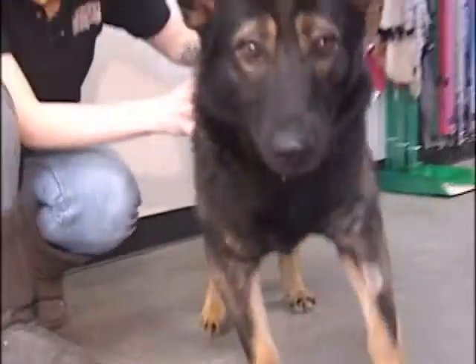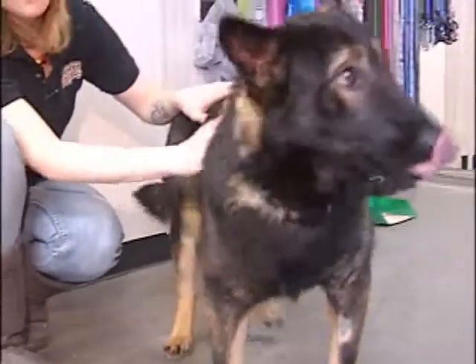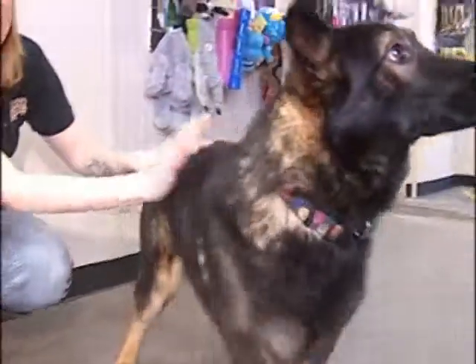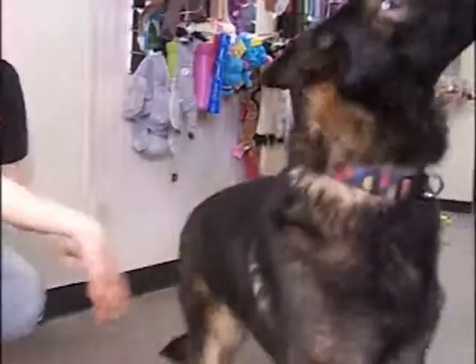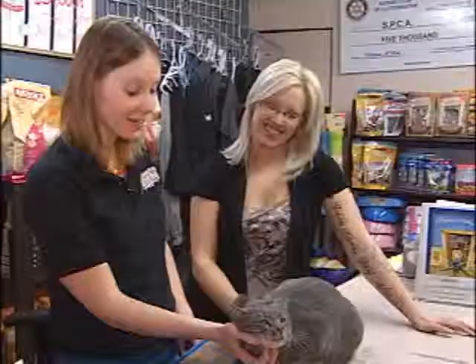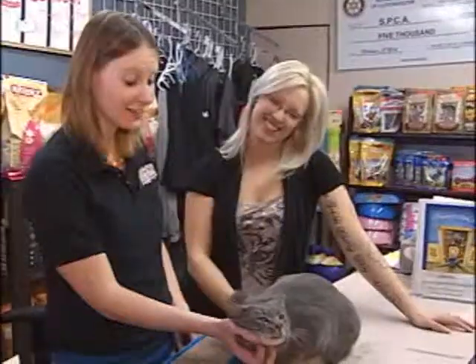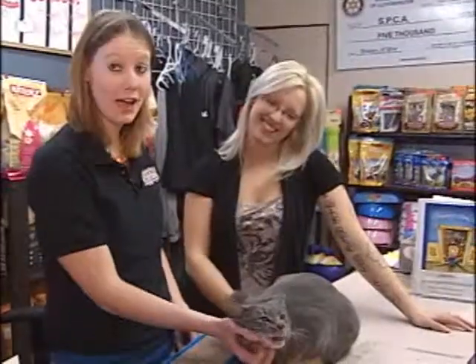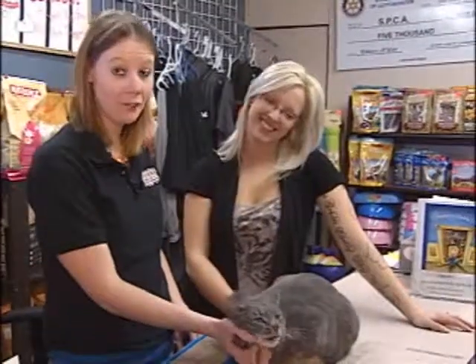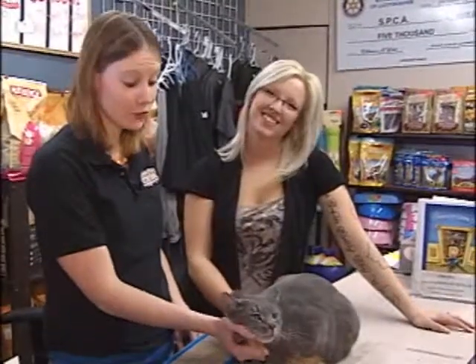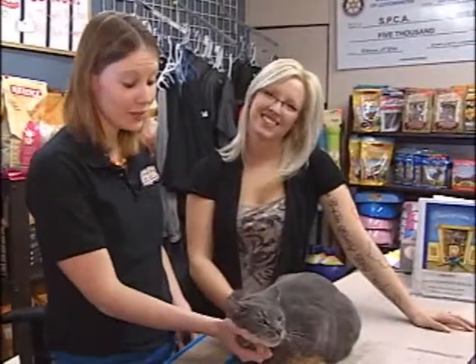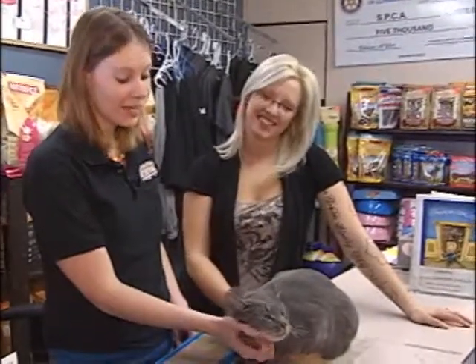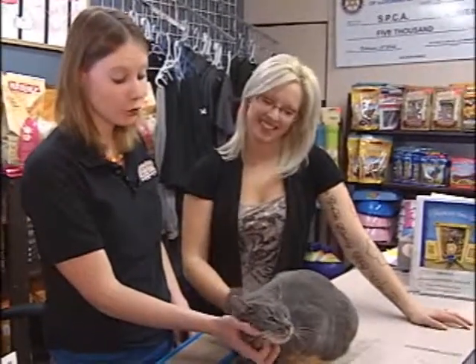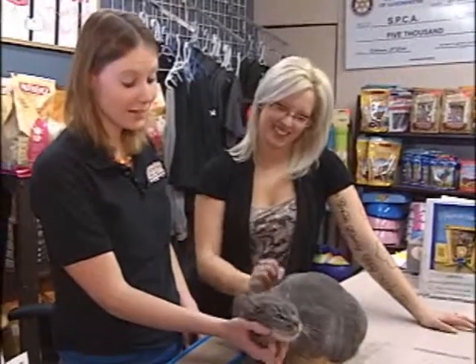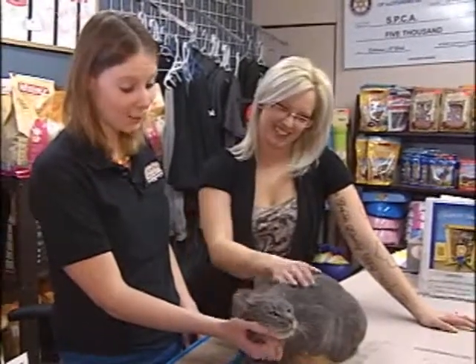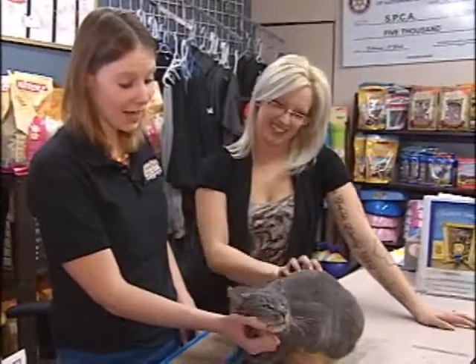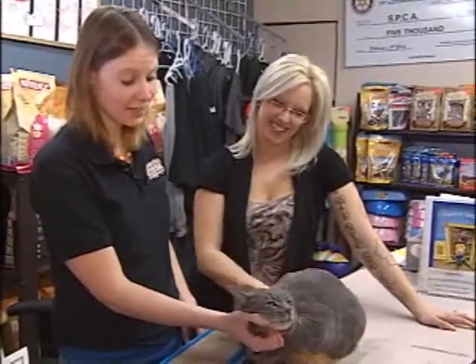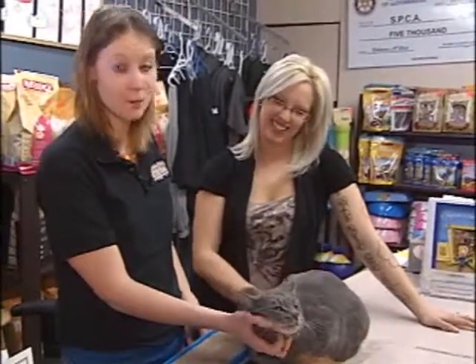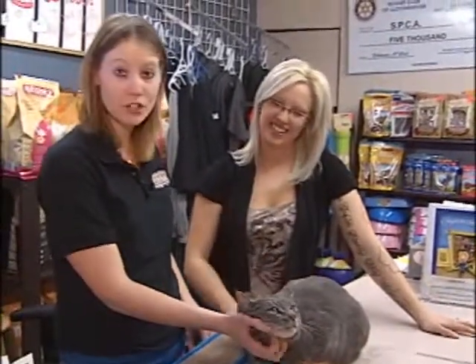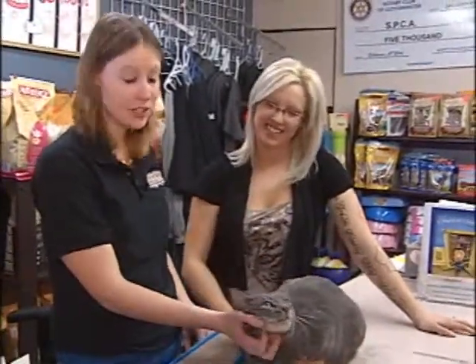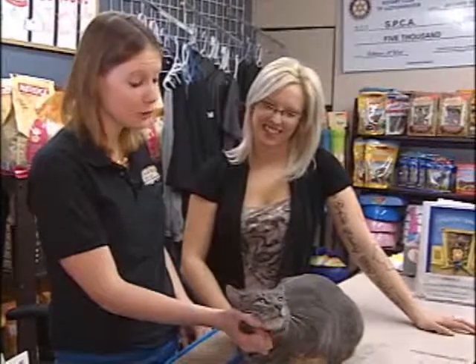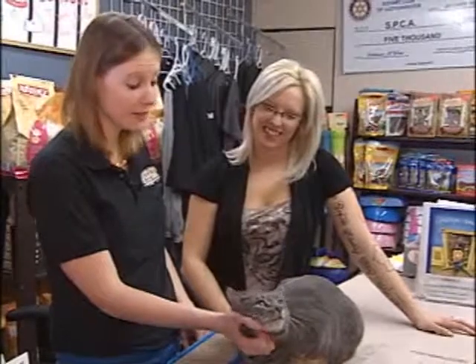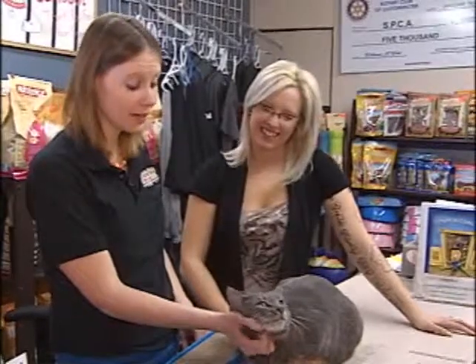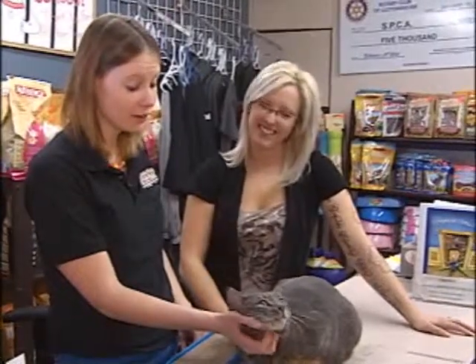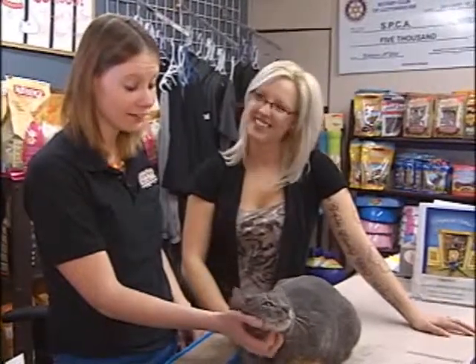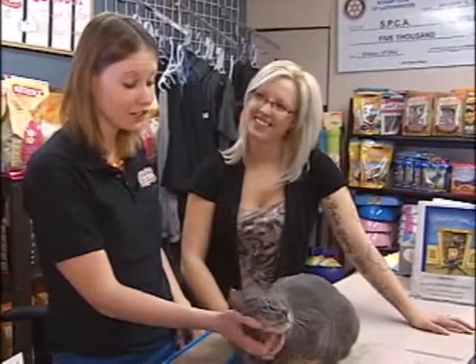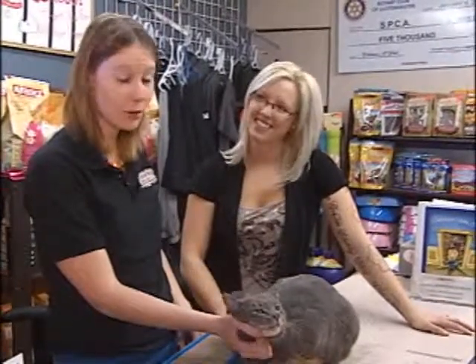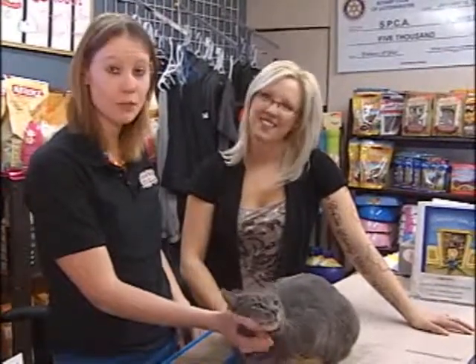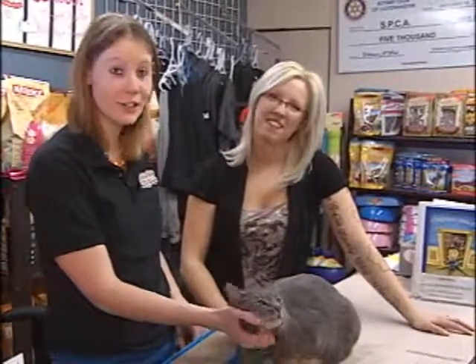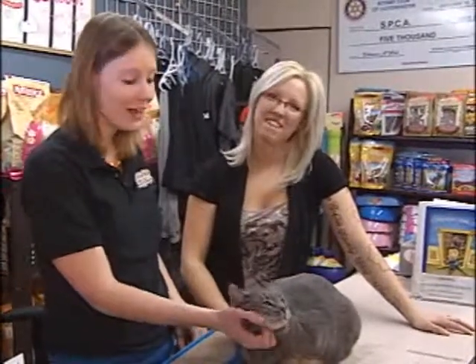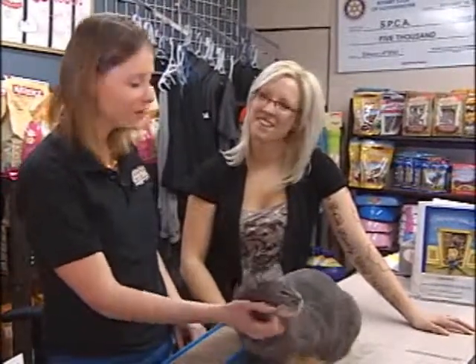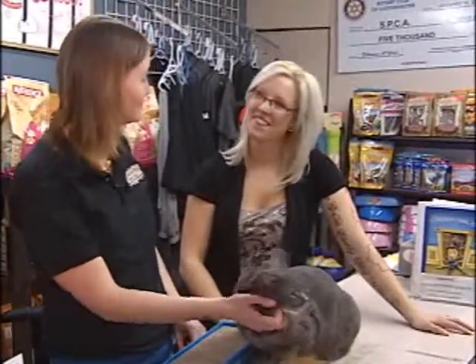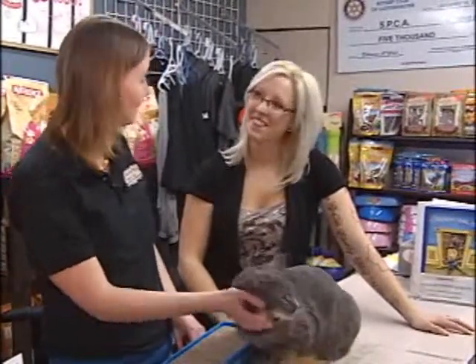This here is Quinn. He is two and a half years old. He is a grey tabby, and he's microchipped. He's neutered and up to date on his vaccinations — he's pretty much ready to go, just needs his rabies.